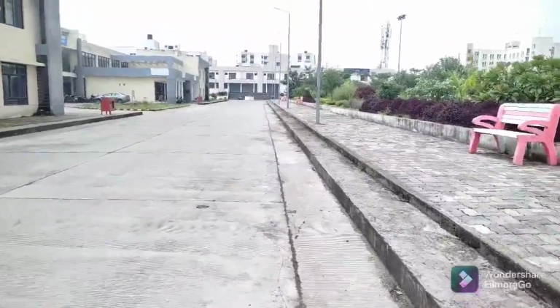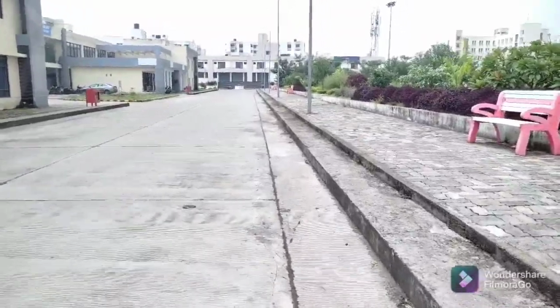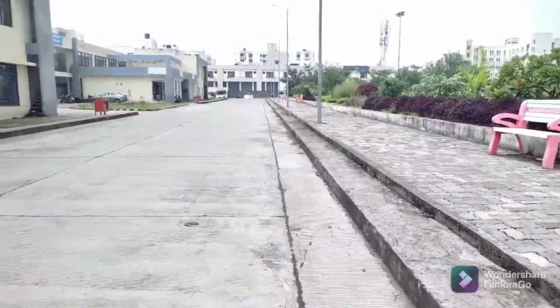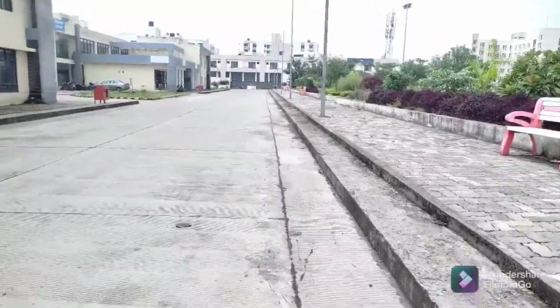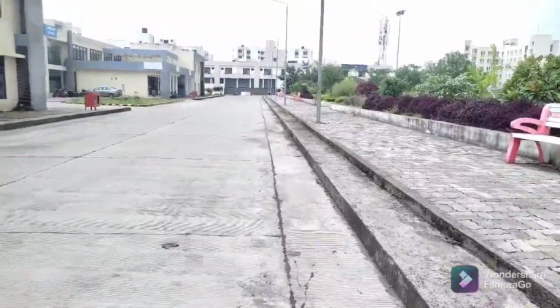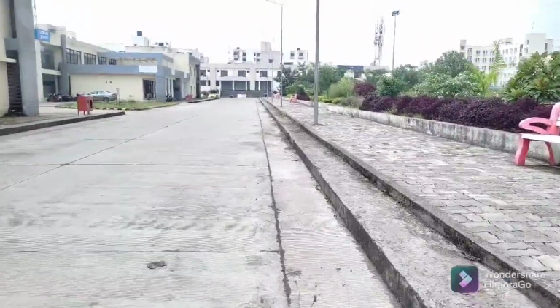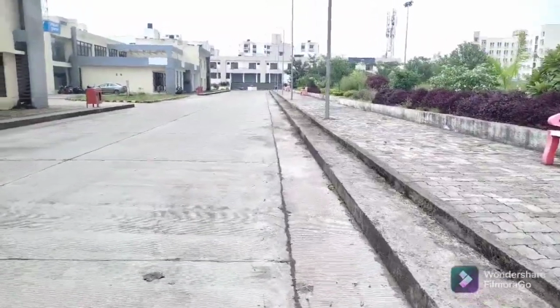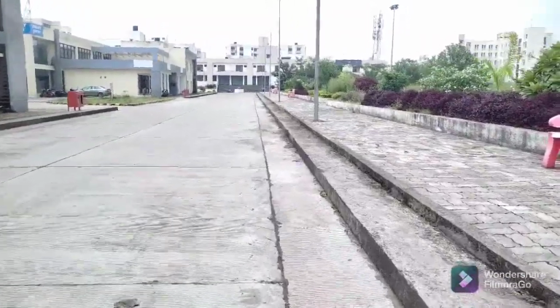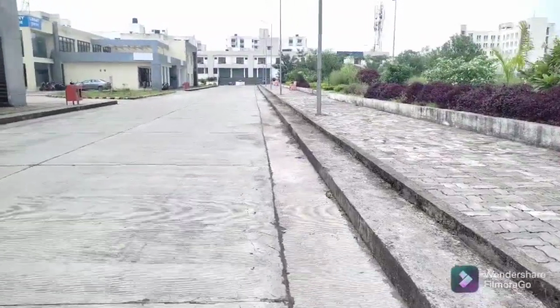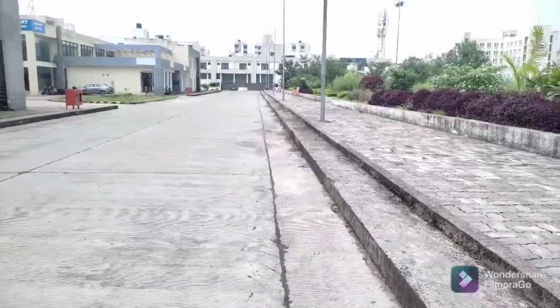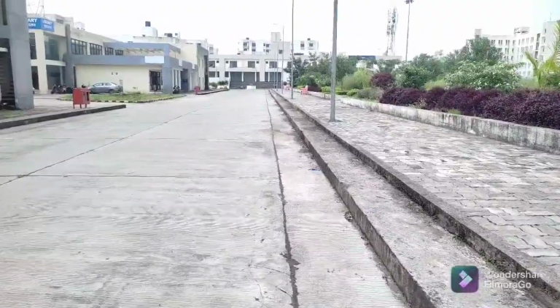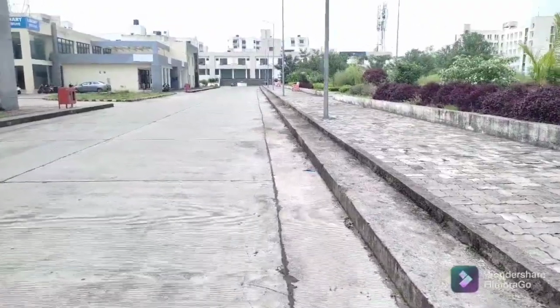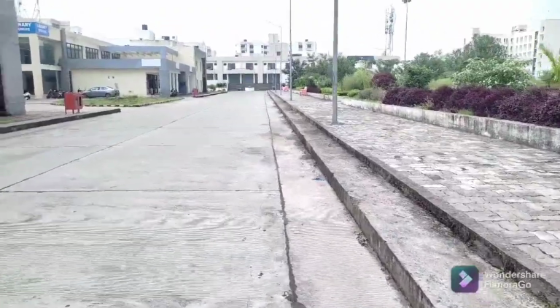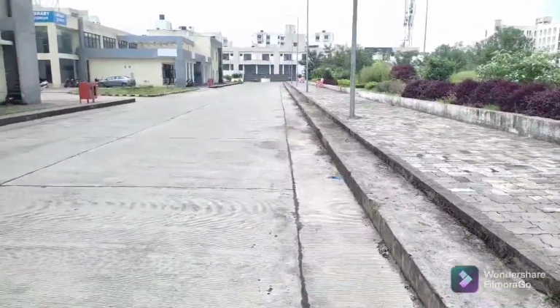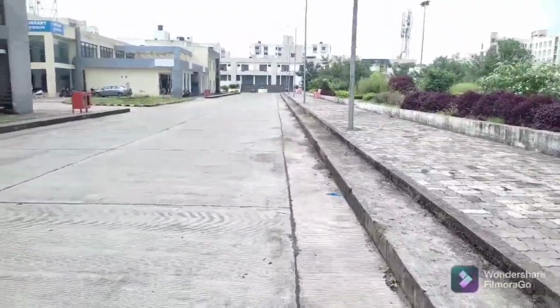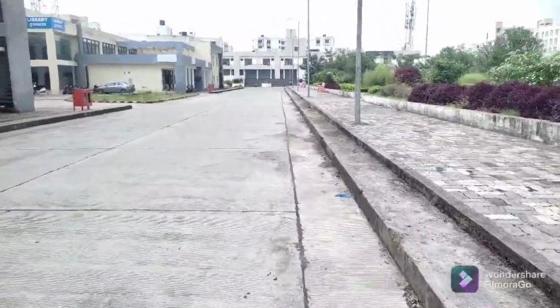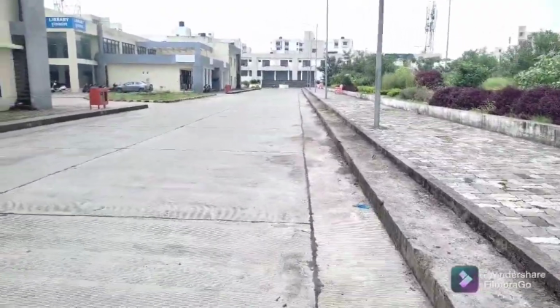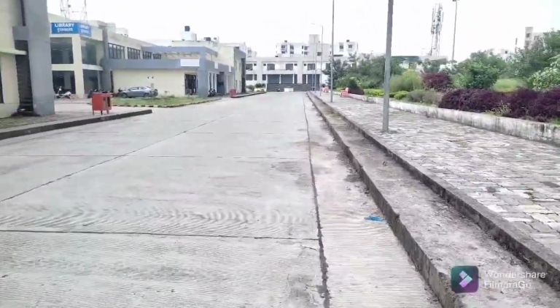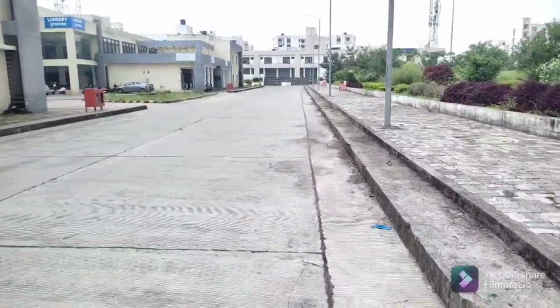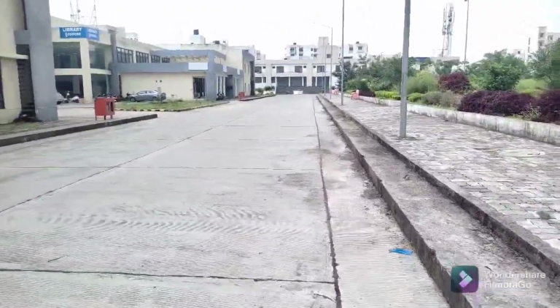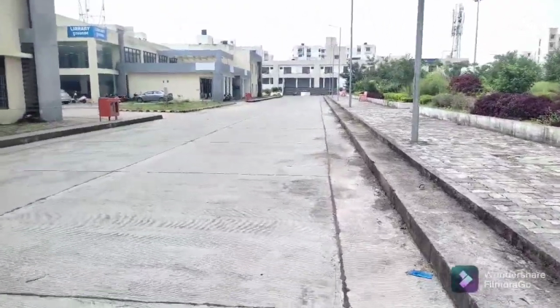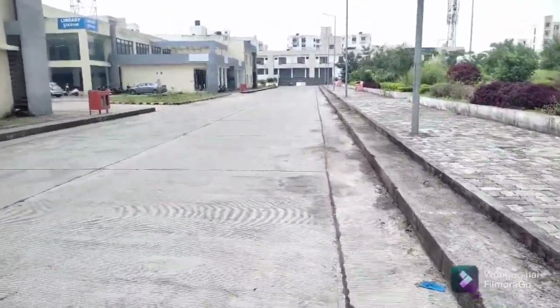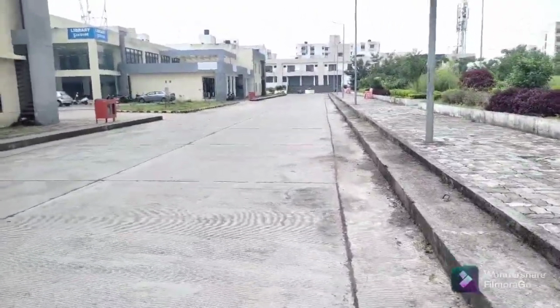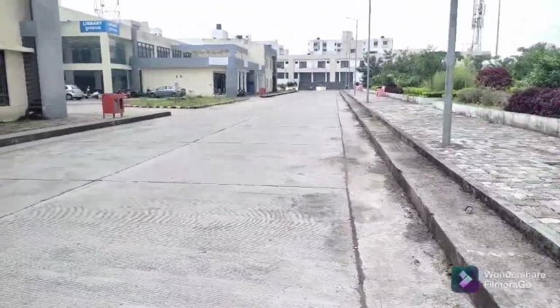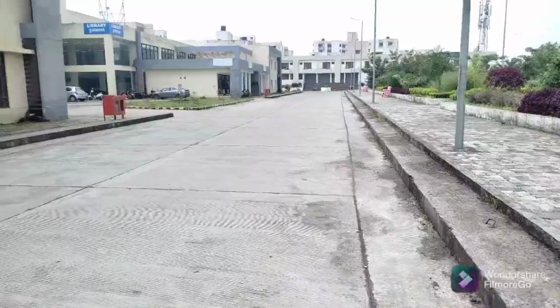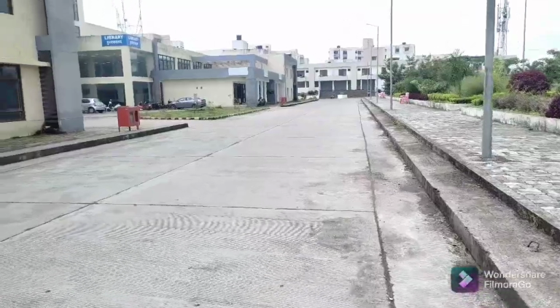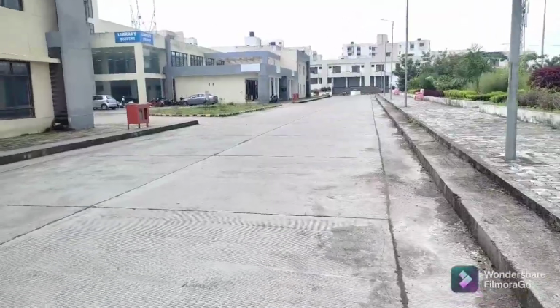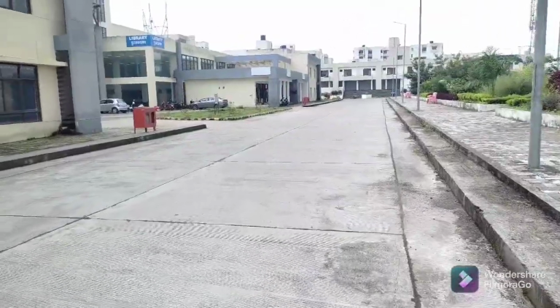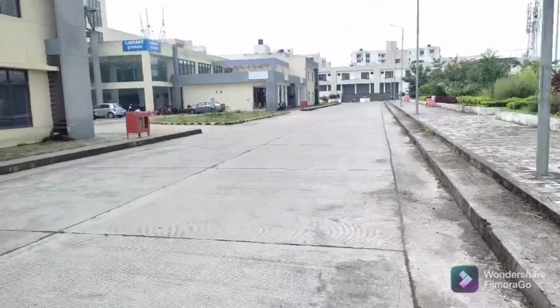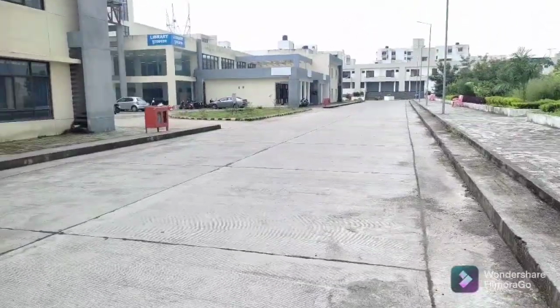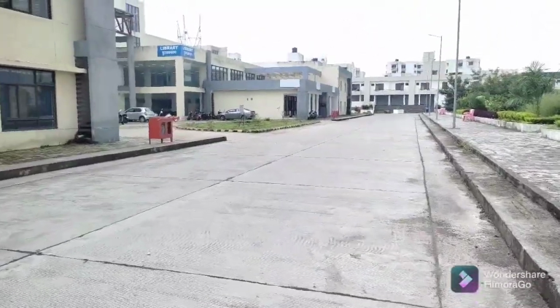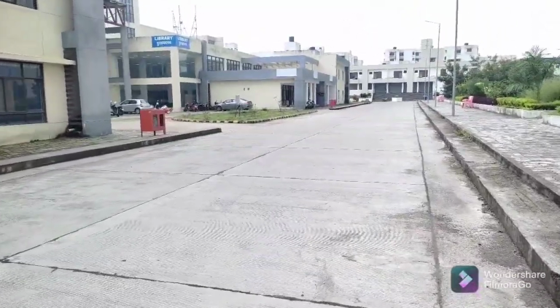This is basically a whole residential area. We also have a sports complex here, and as we can see in front of us is our library.